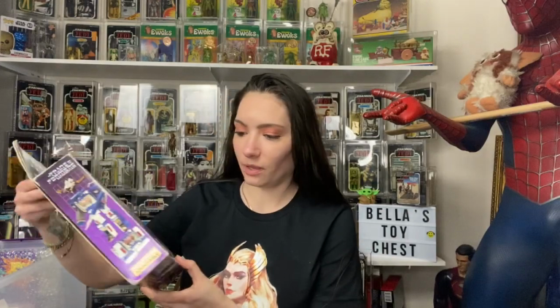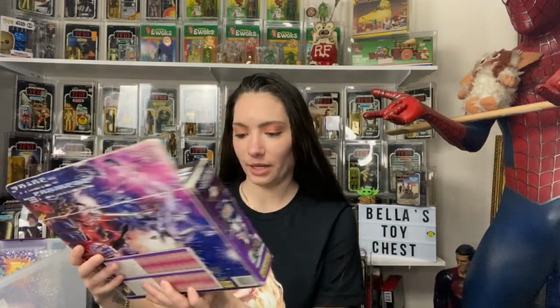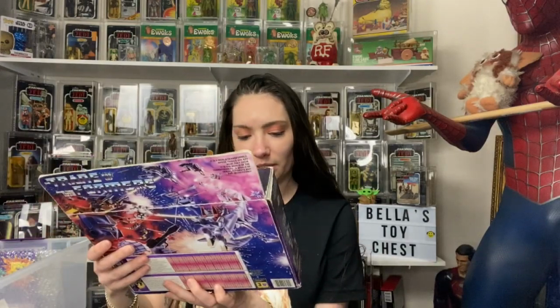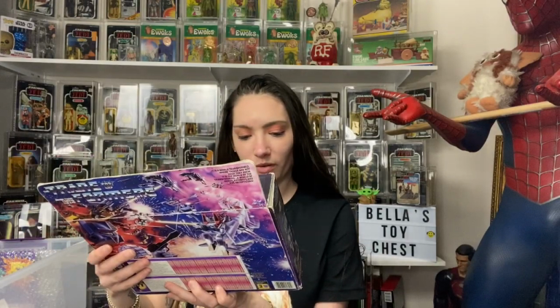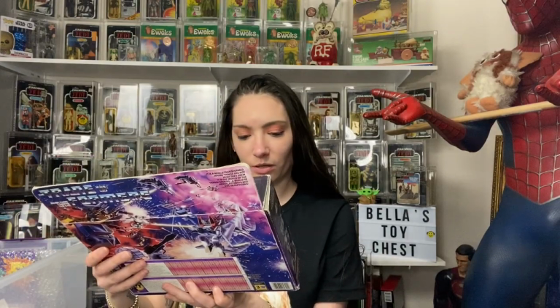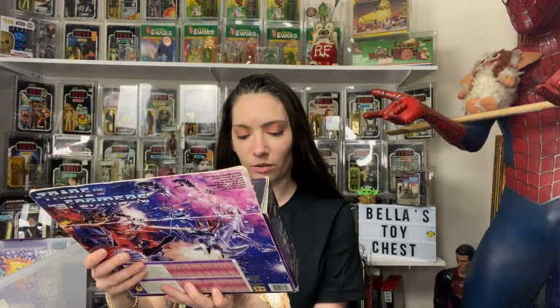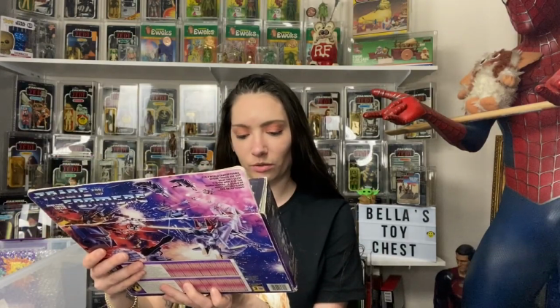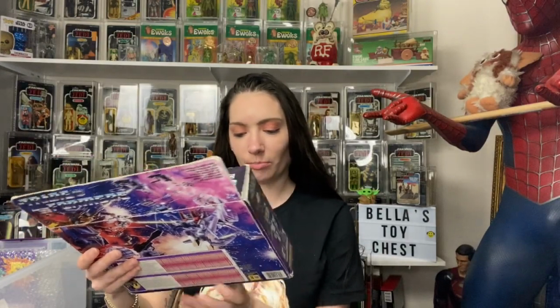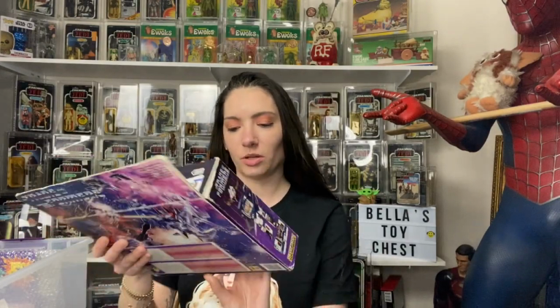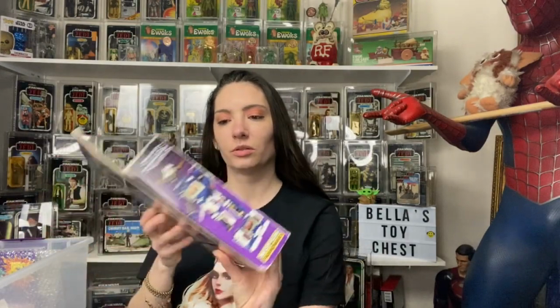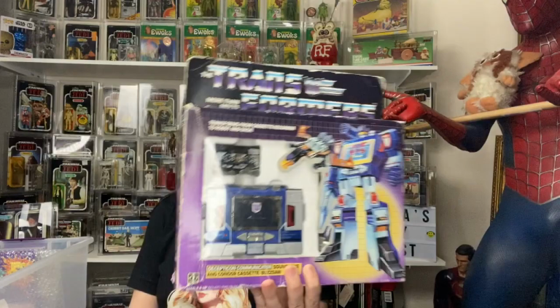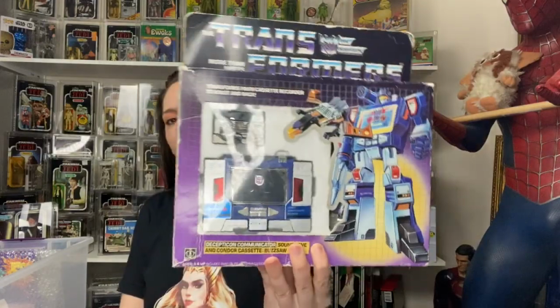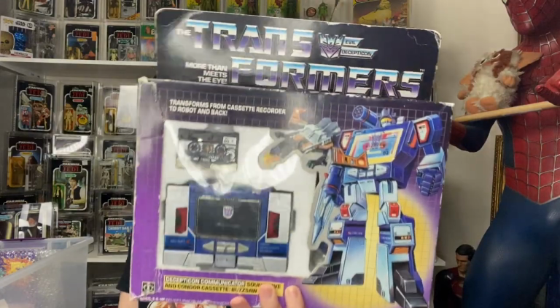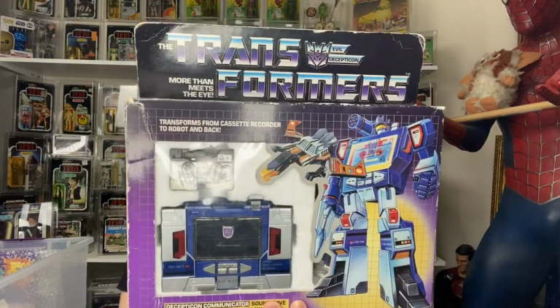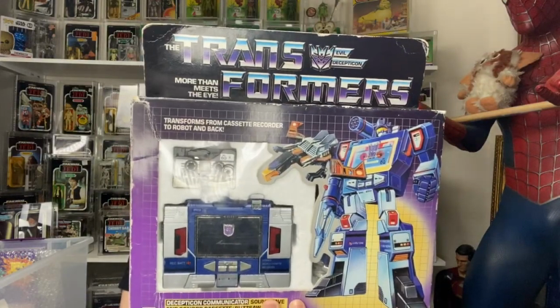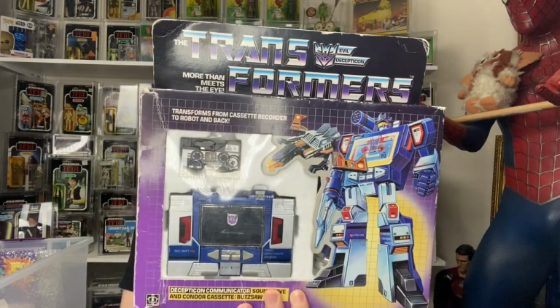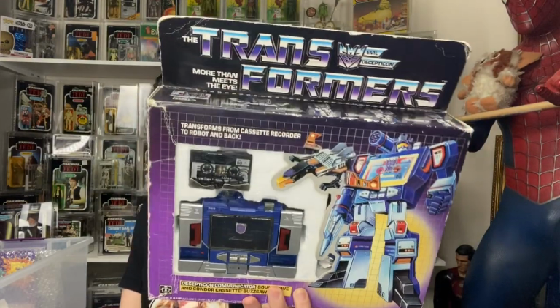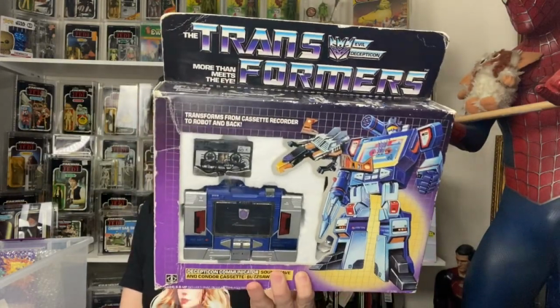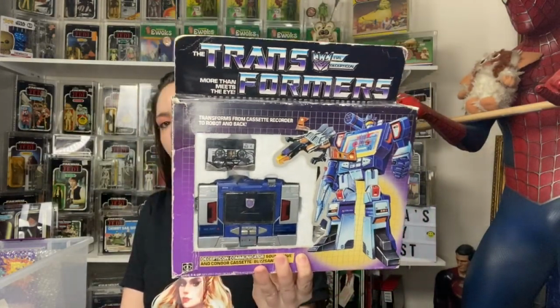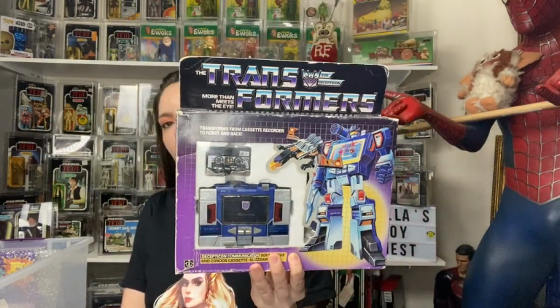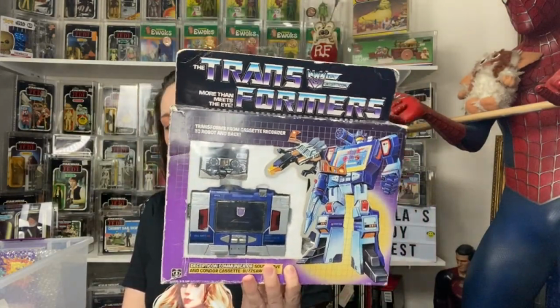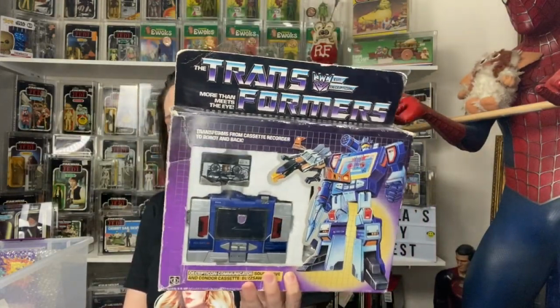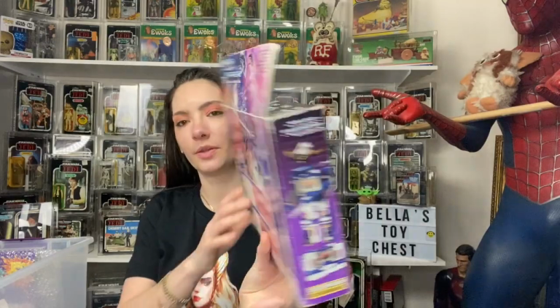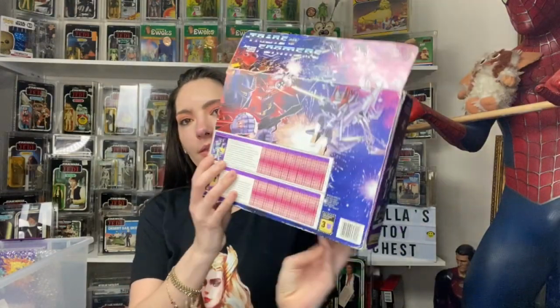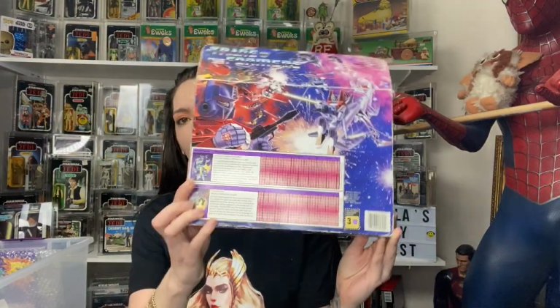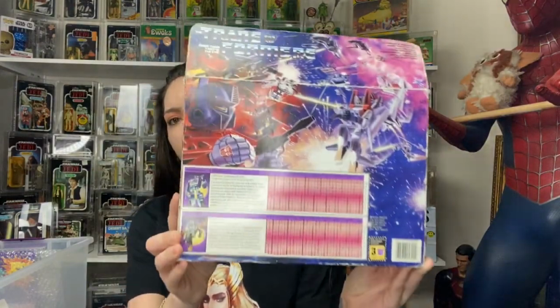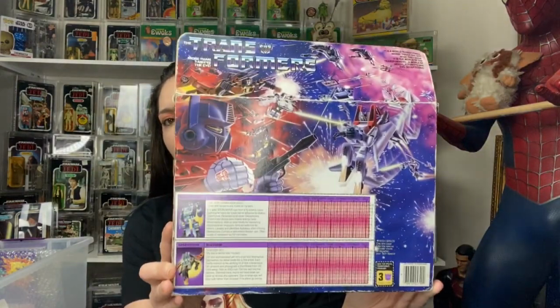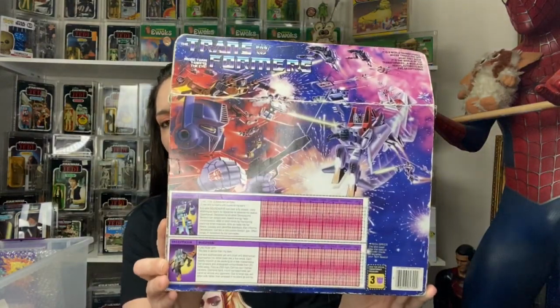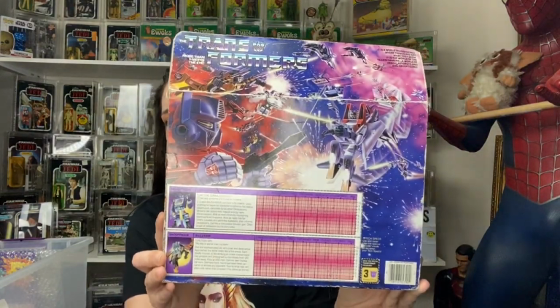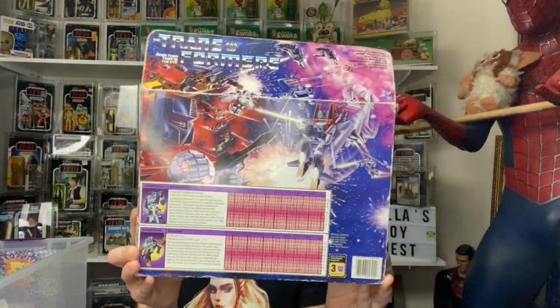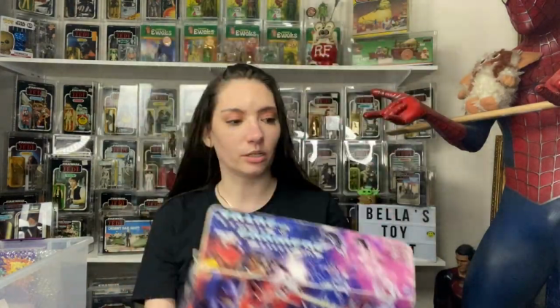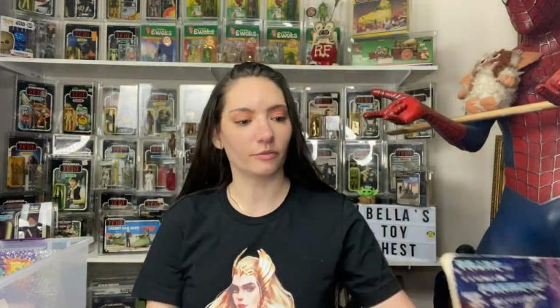And then I got the Sunwave and Buzzsaw cassette — look at that. The back of that — that show had some pretty good stuff.